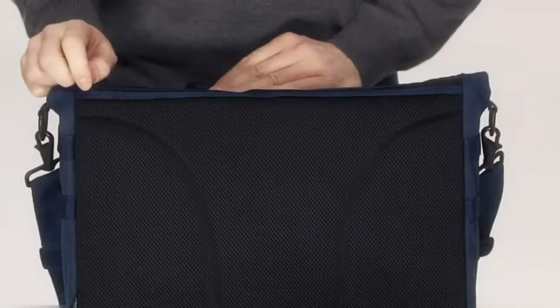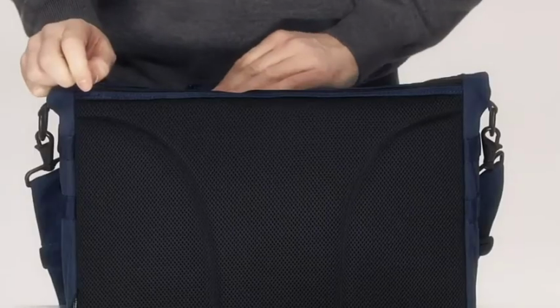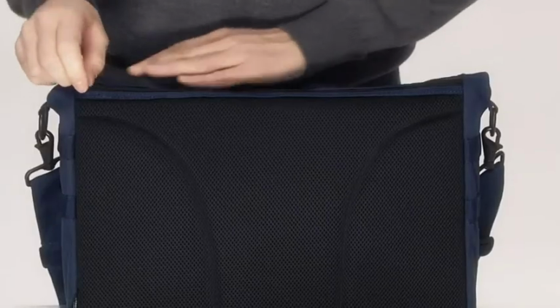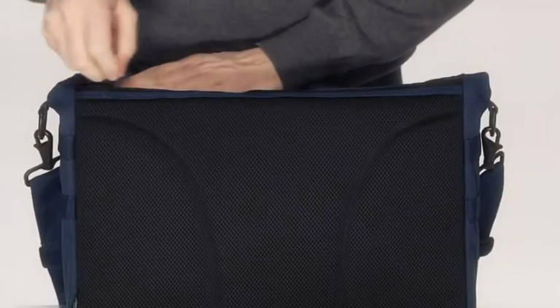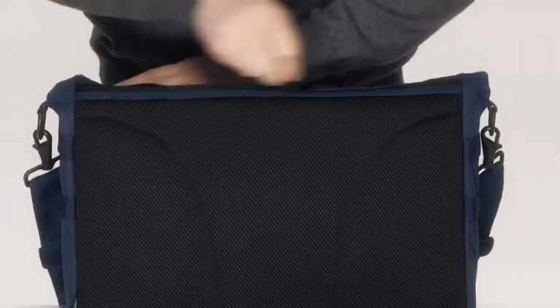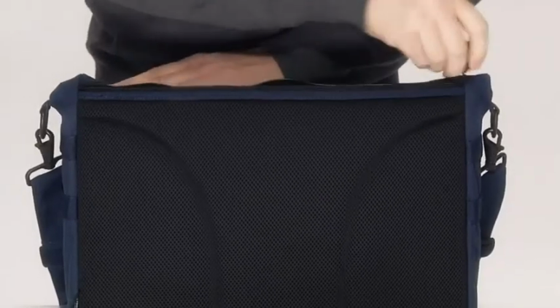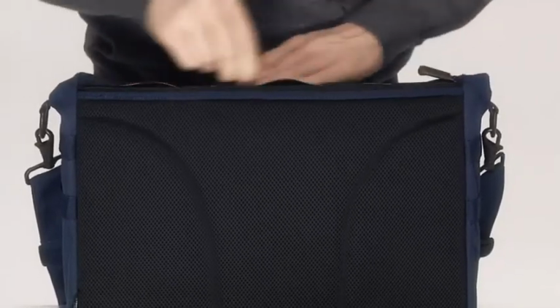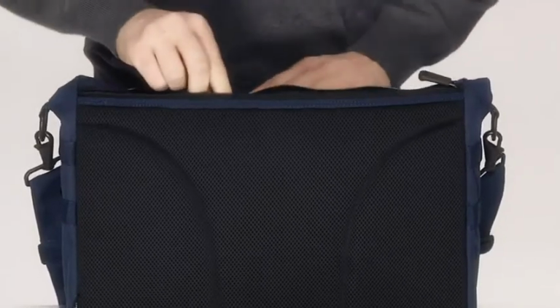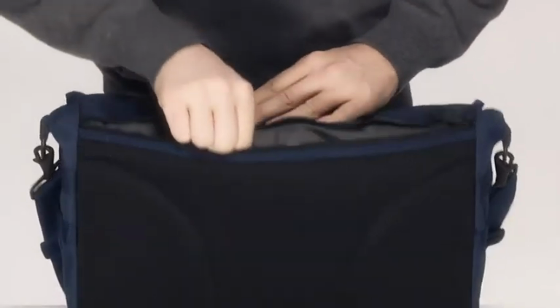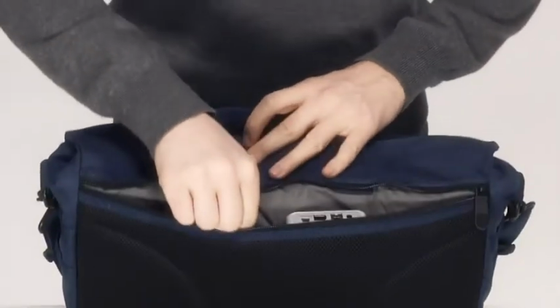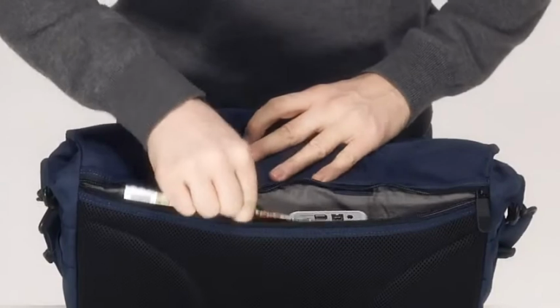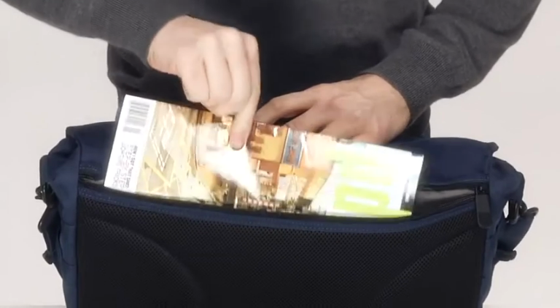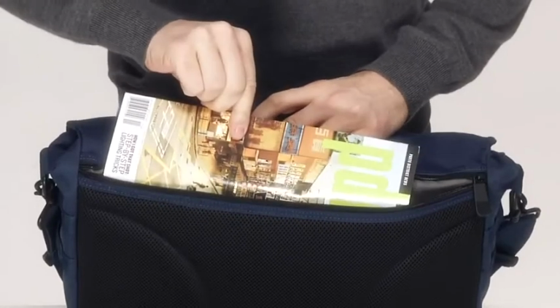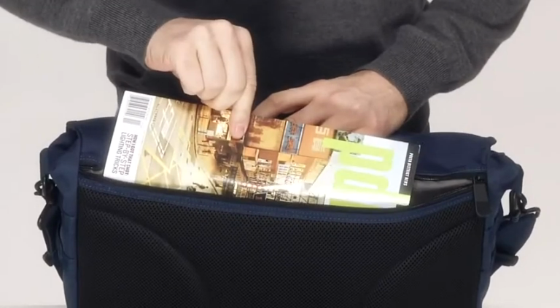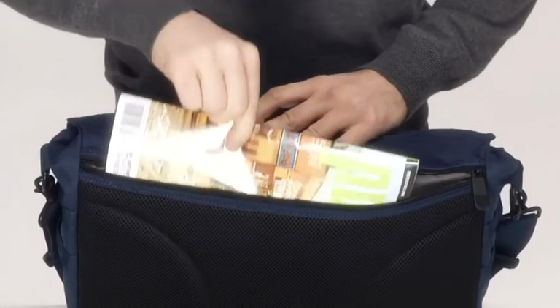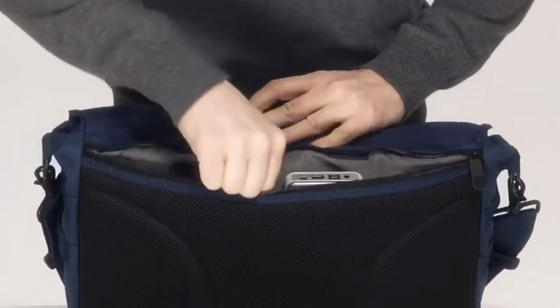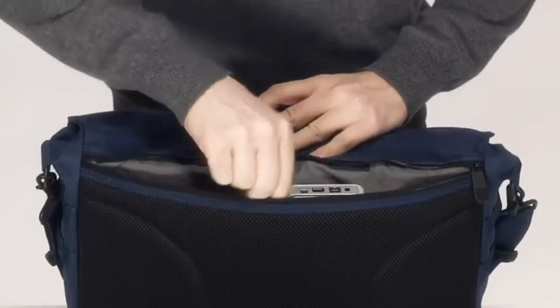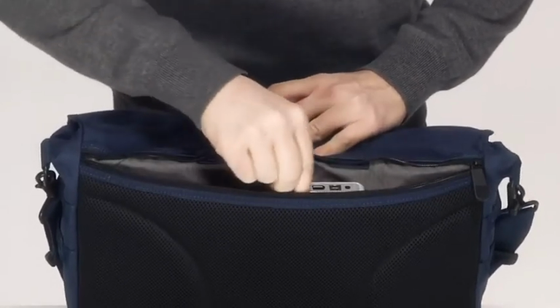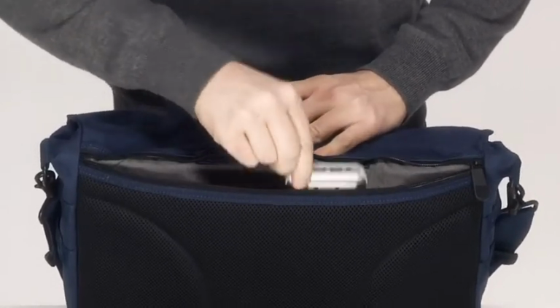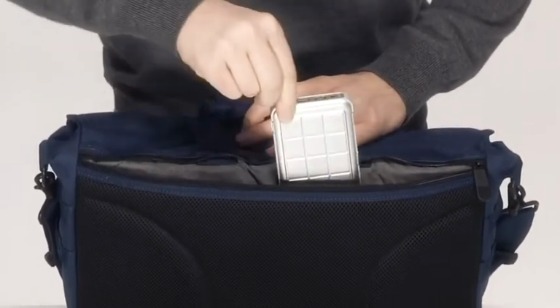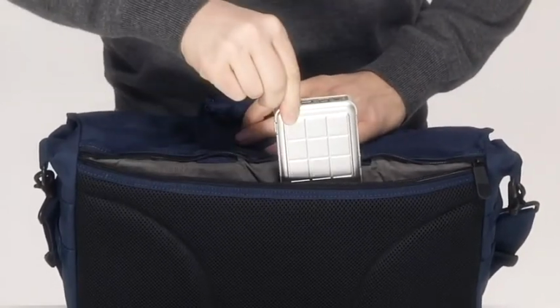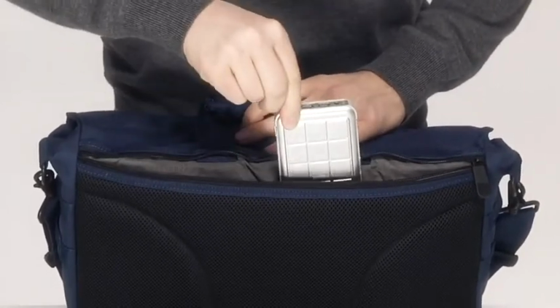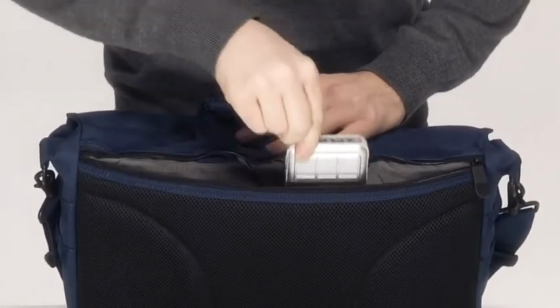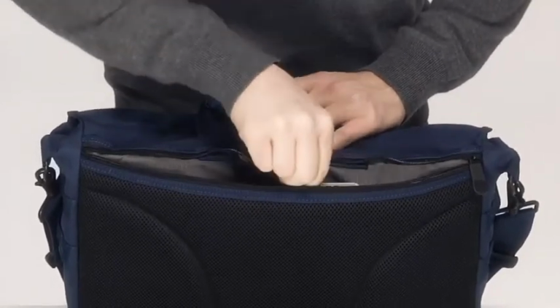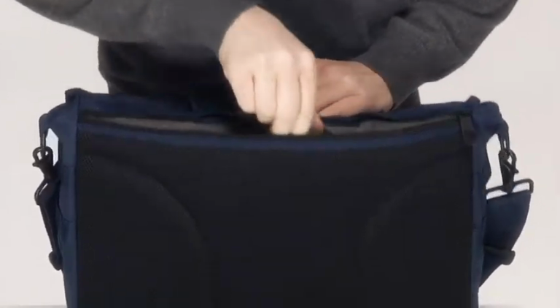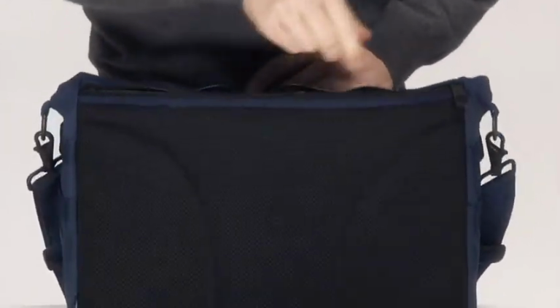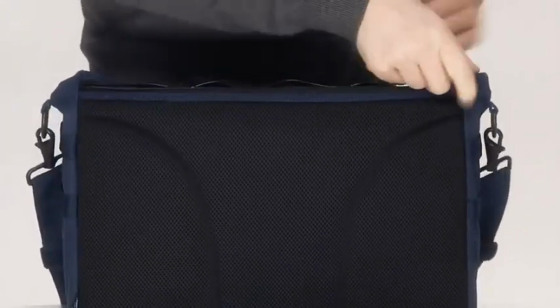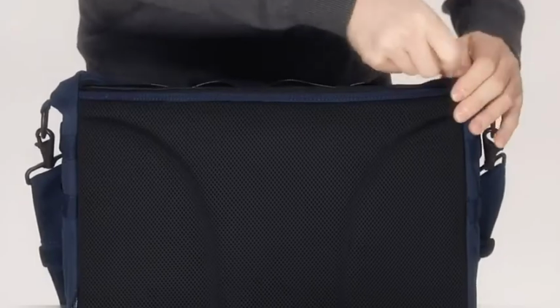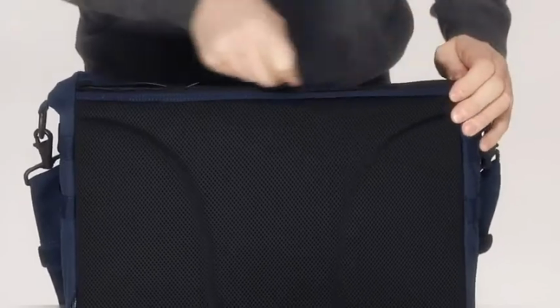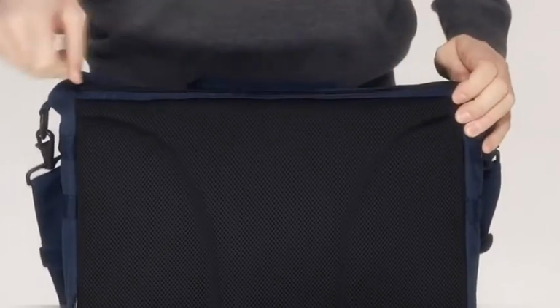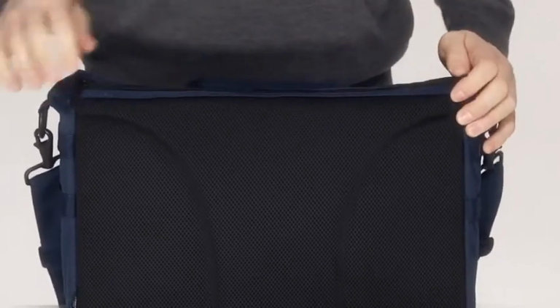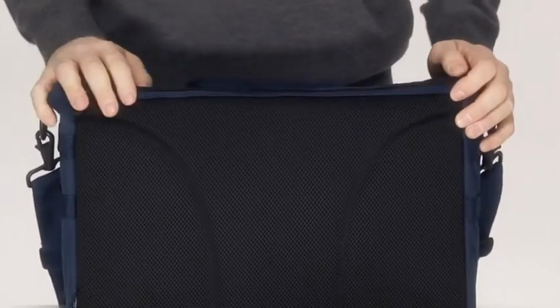At the back of the bag, a full-length compartment is perfect for magazines or papers, plus stitched inside the pocket are smaller spaces for a passport, mobile hard drives, or pens.